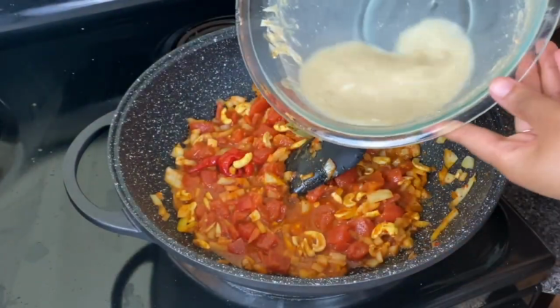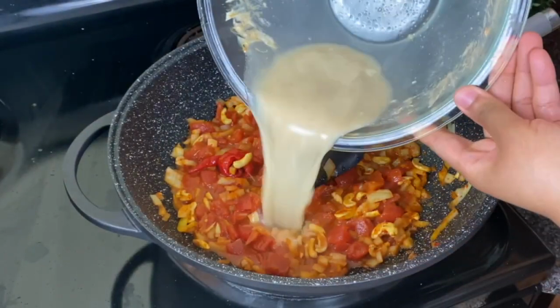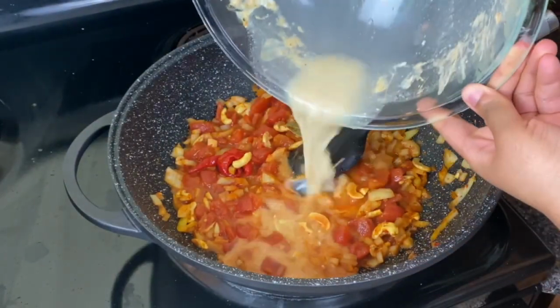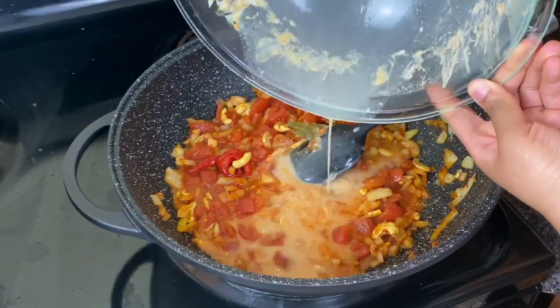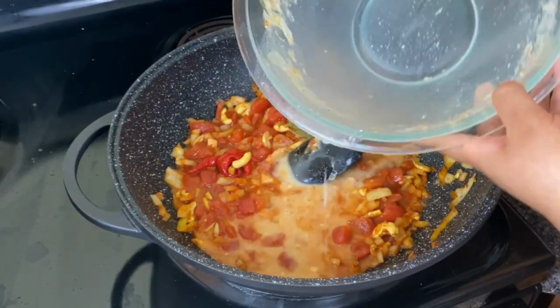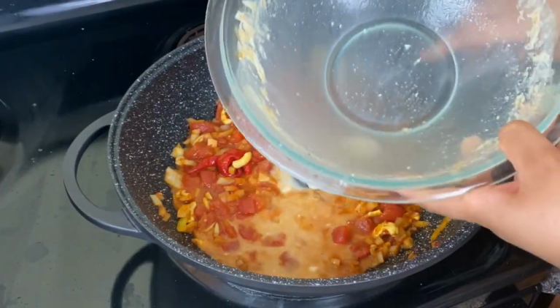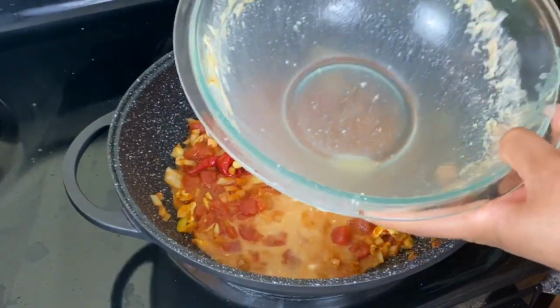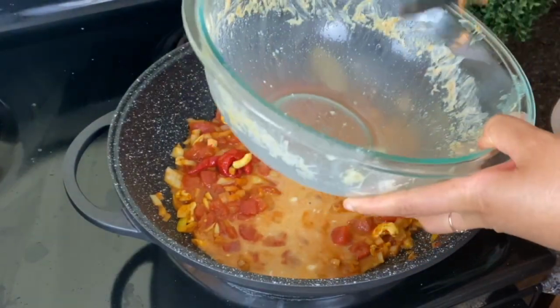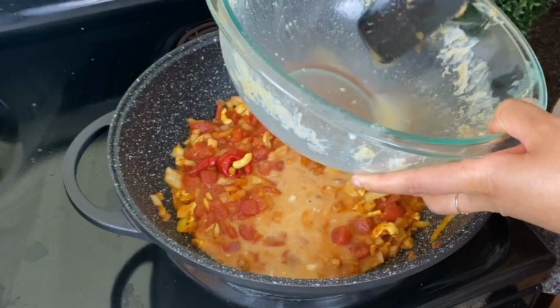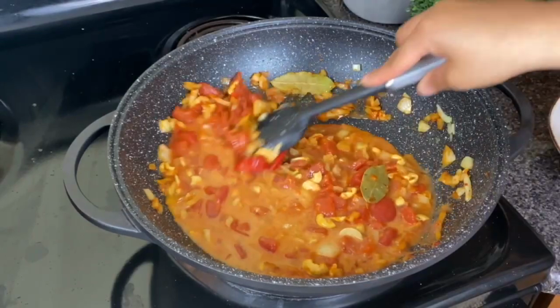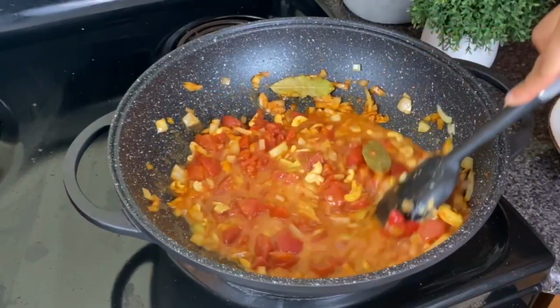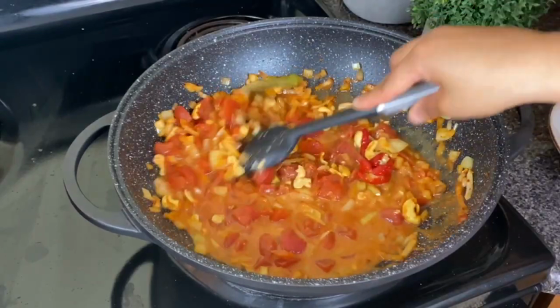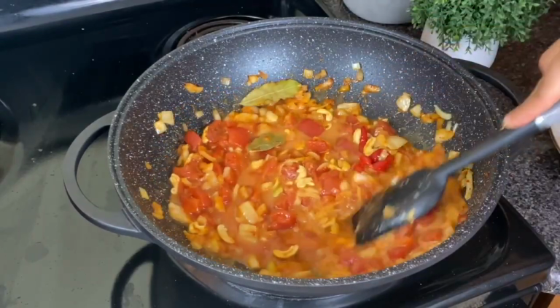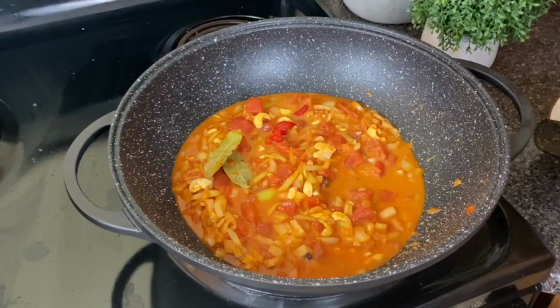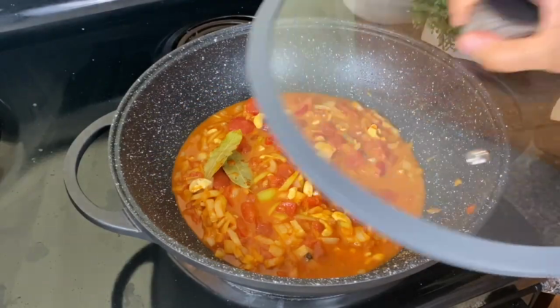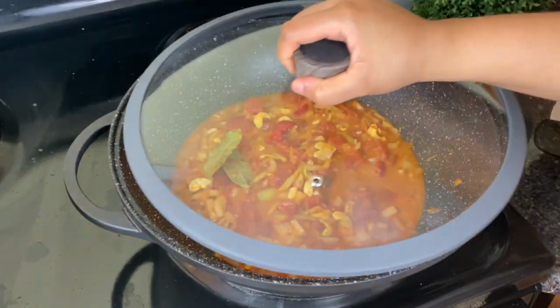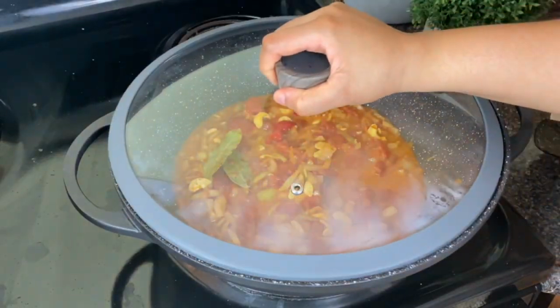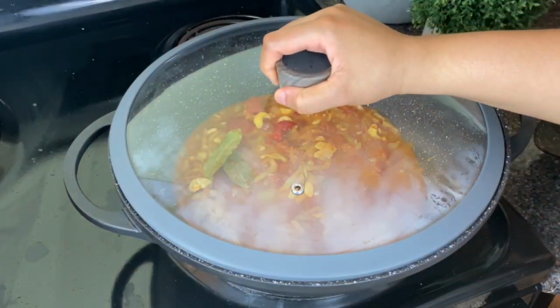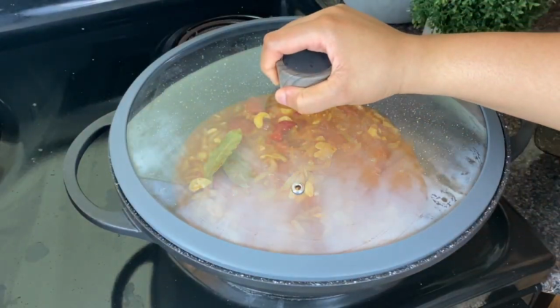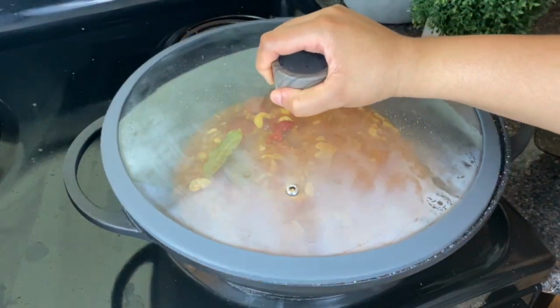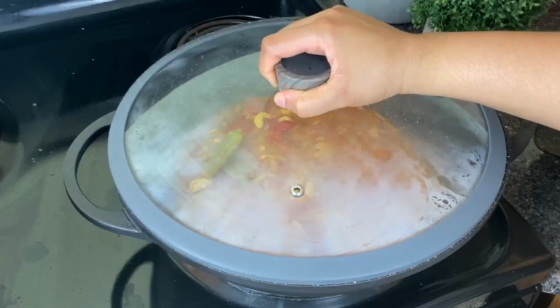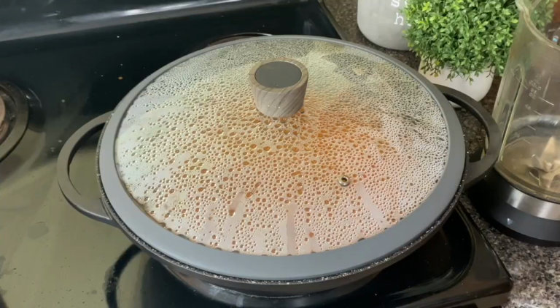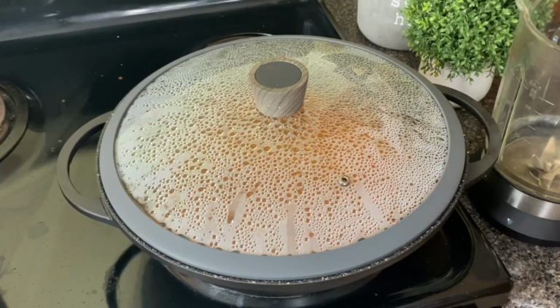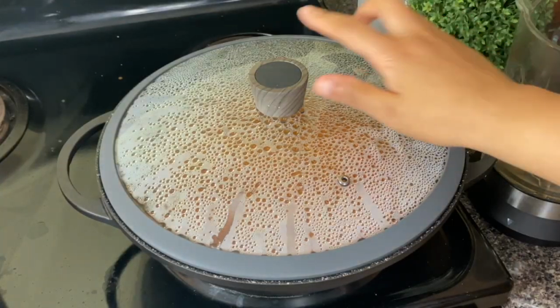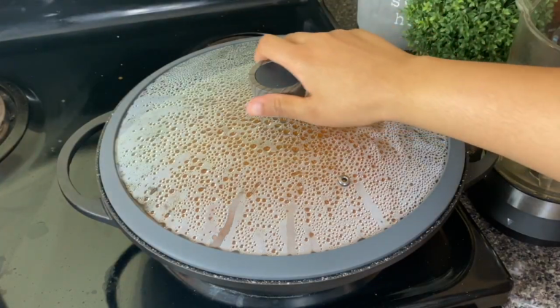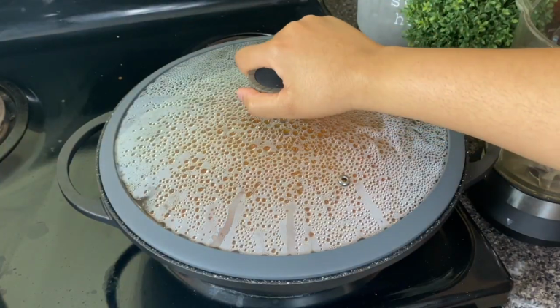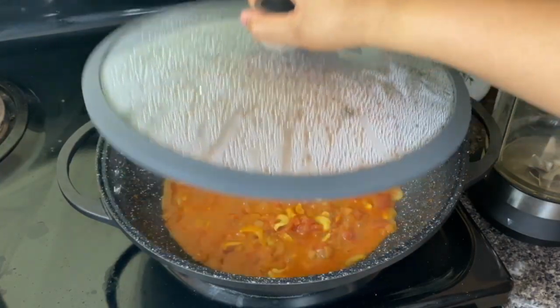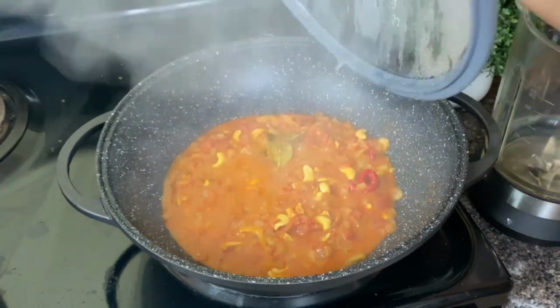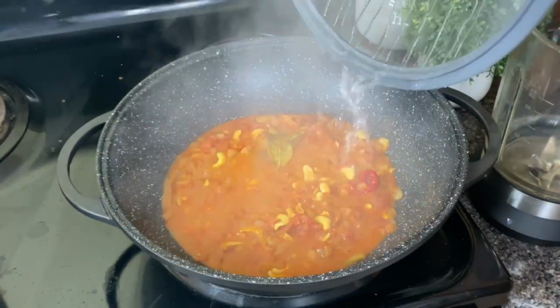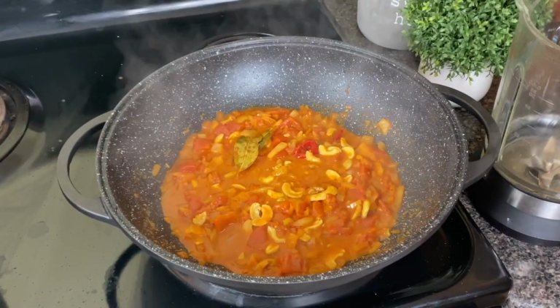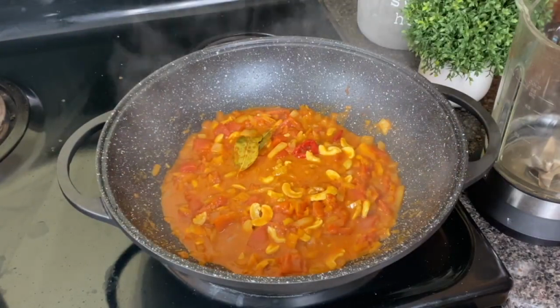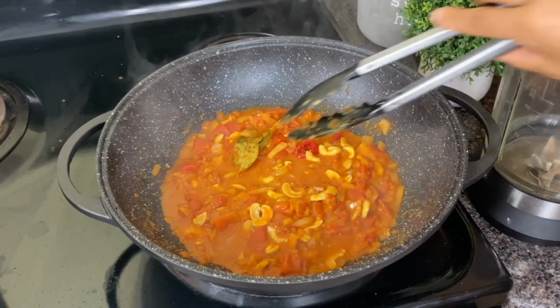I'm adding a can of tomatoes and putting a little bit of water in my marination bowl, as well as two bay leaves. I'm gonna let this simmer for about 15 to 20 minutes so that everything gets soft and is gonna be super easy to blend.